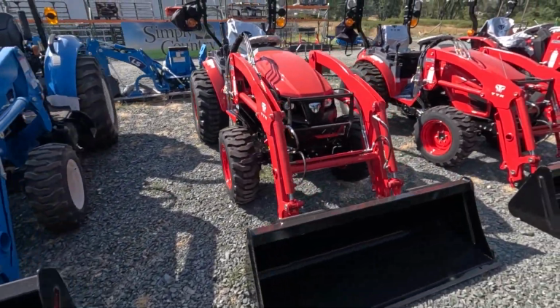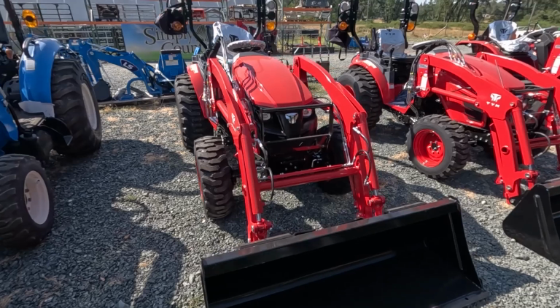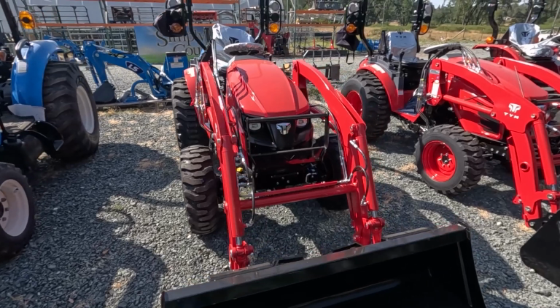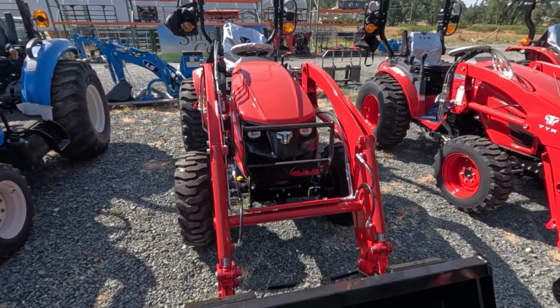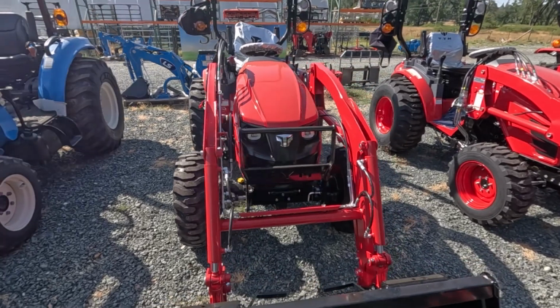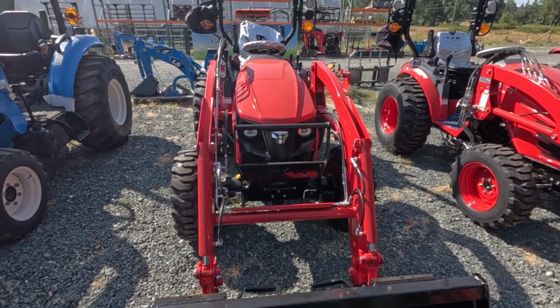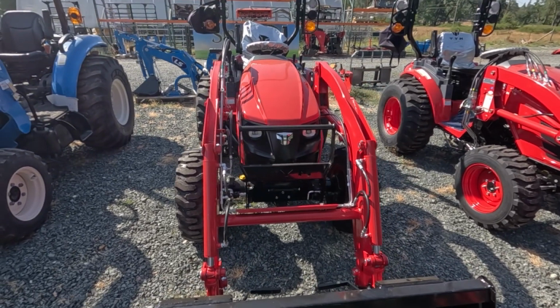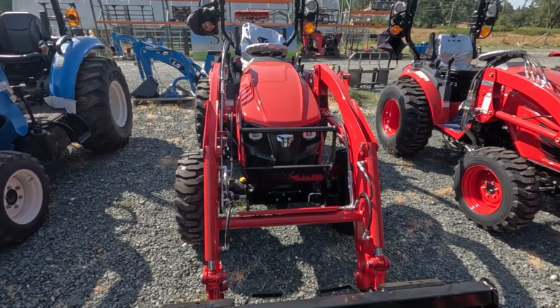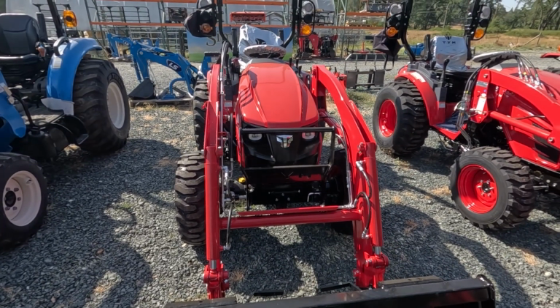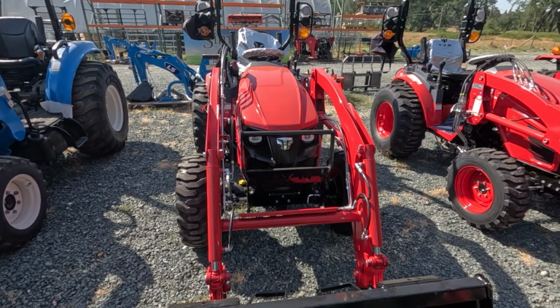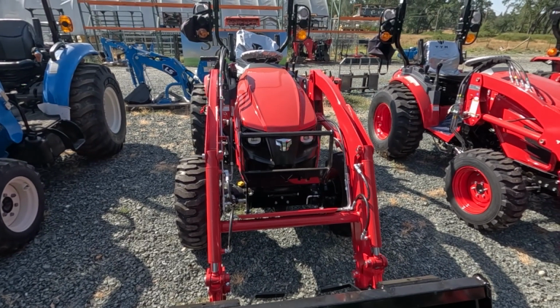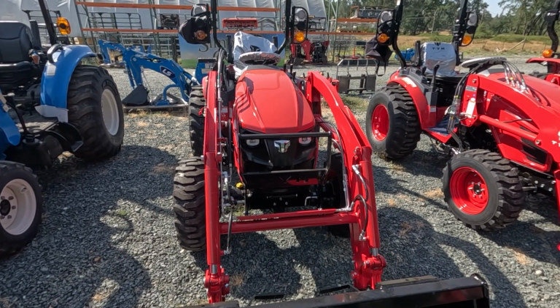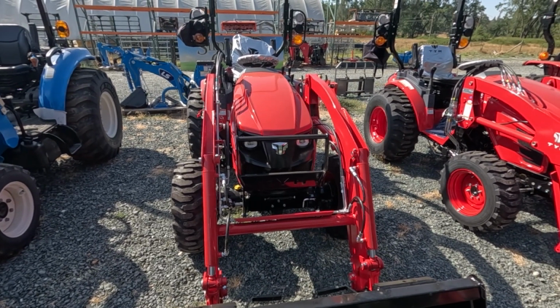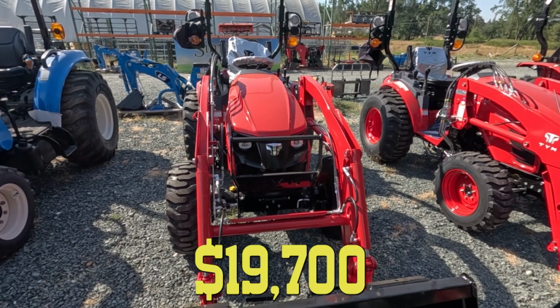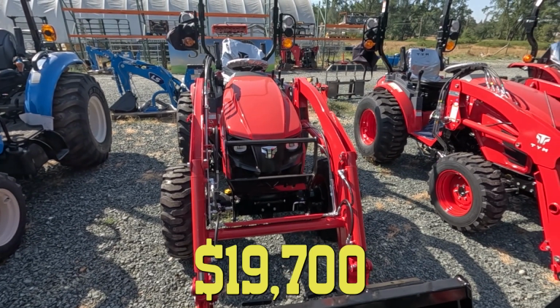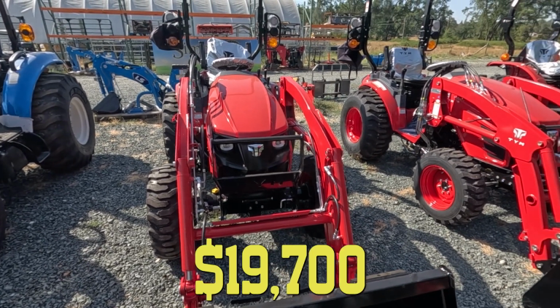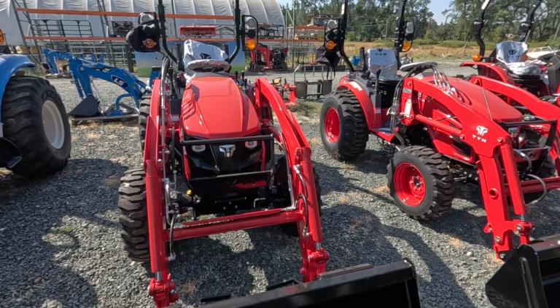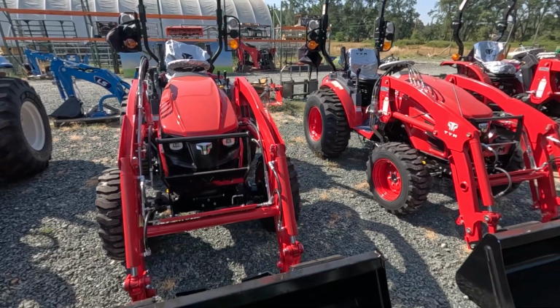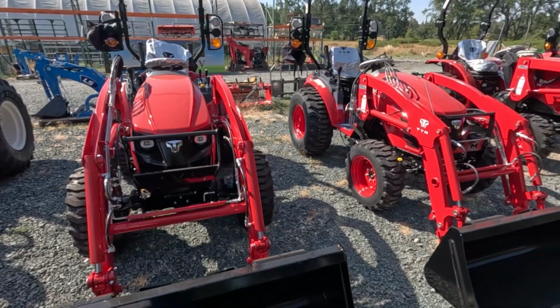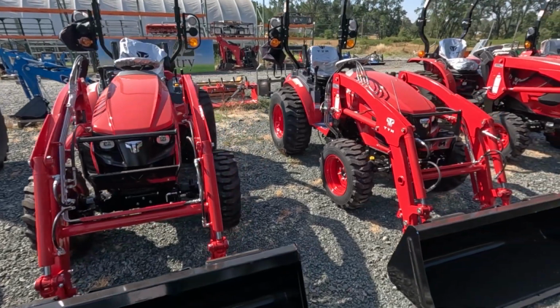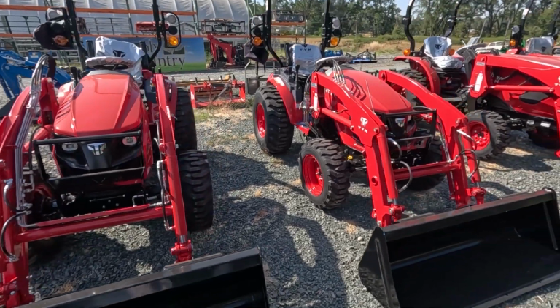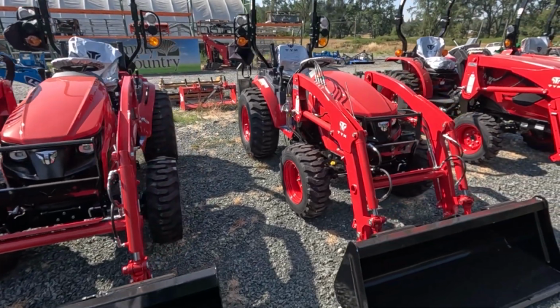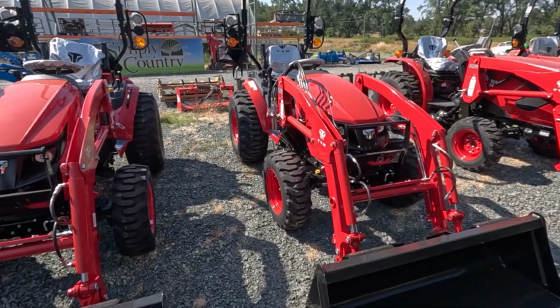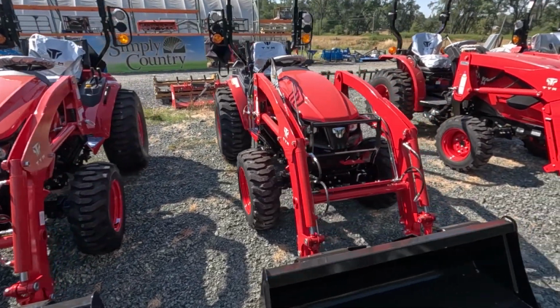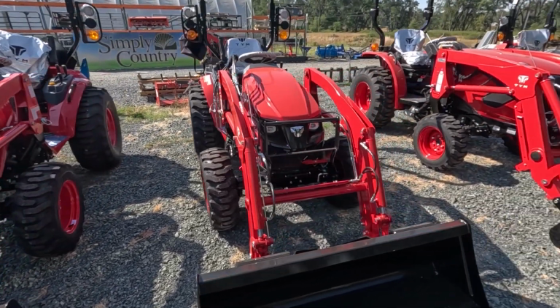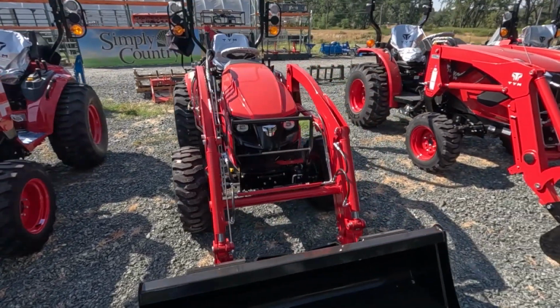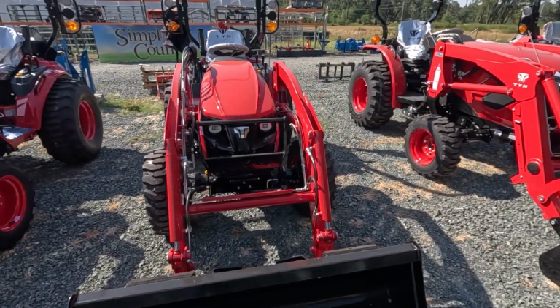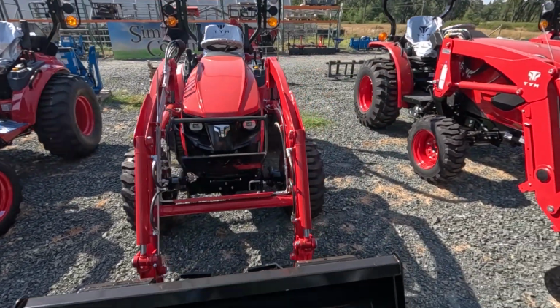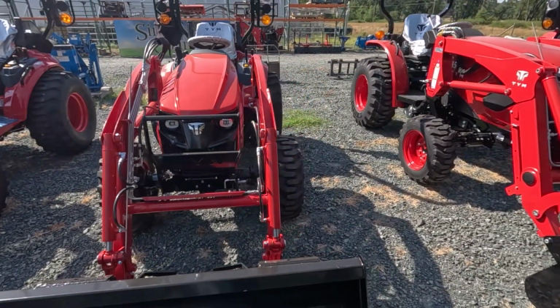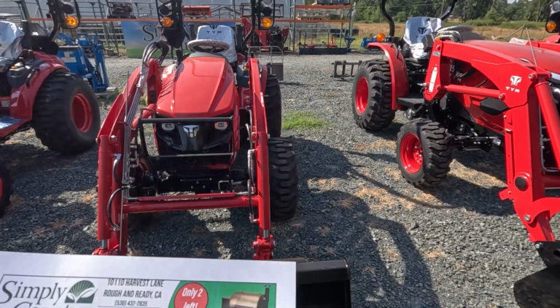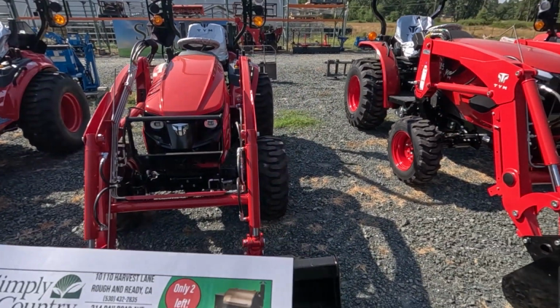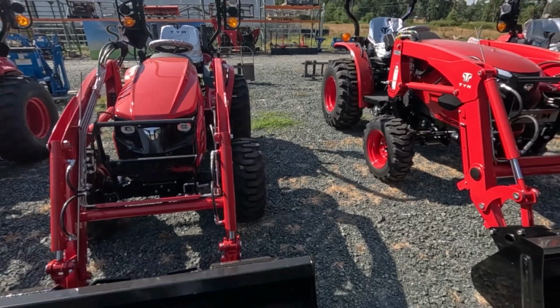Next up, we've got our T25 models. Those ones — tractor loader — are listed at $19,700, and those two qualify for 0% financing at that price. Really good deal on the T25.